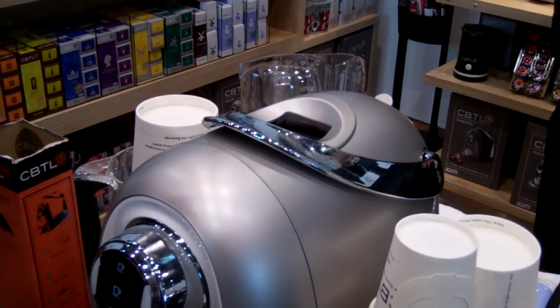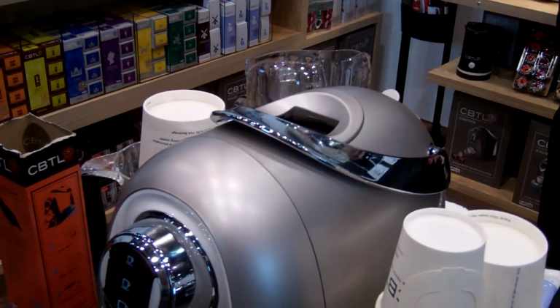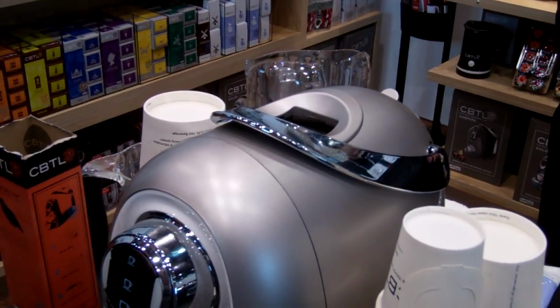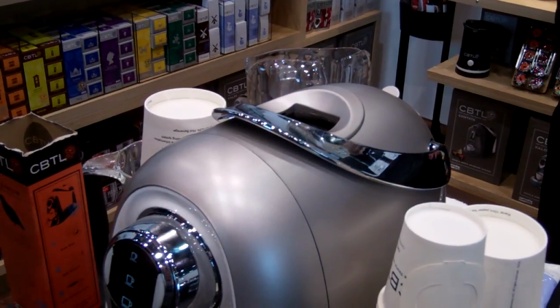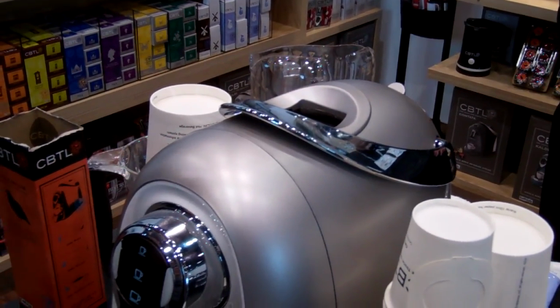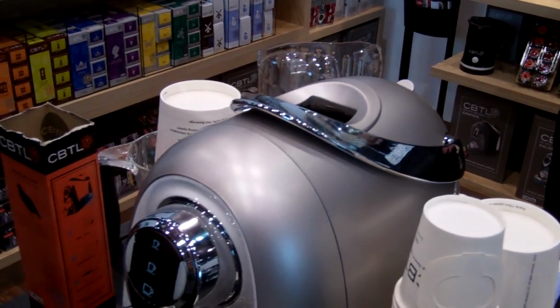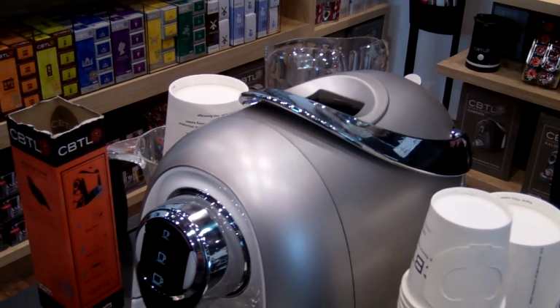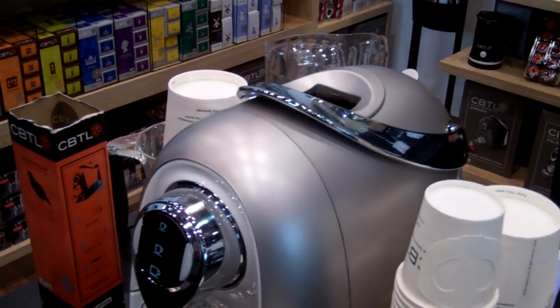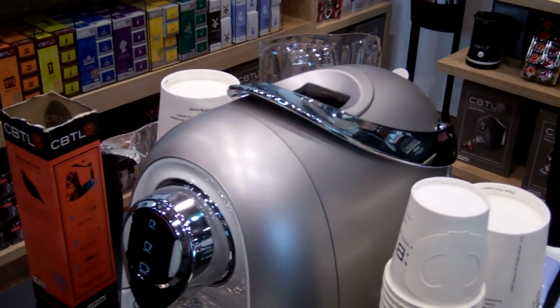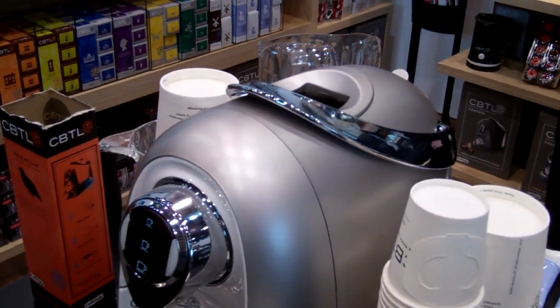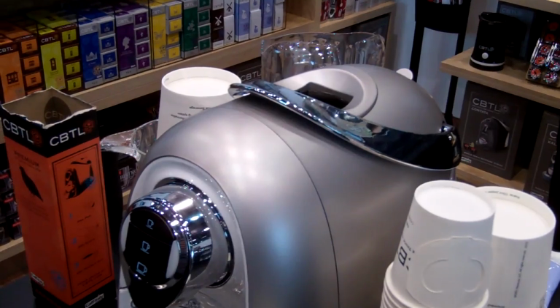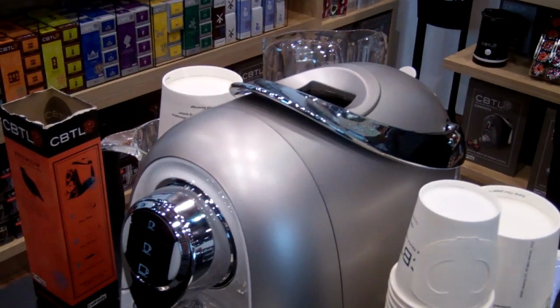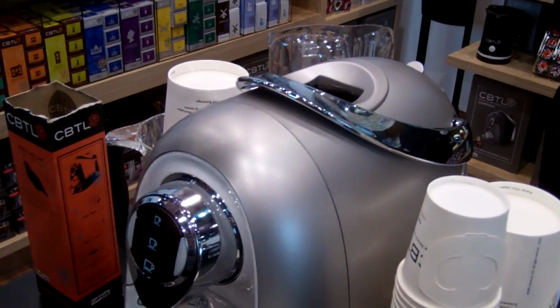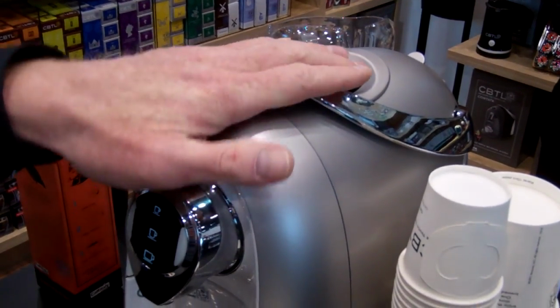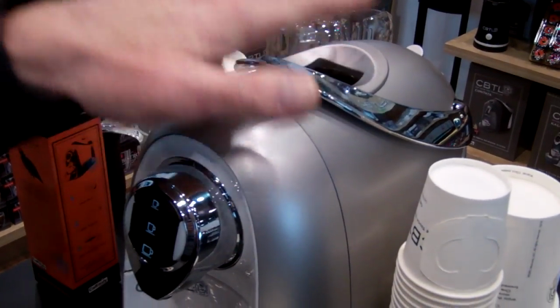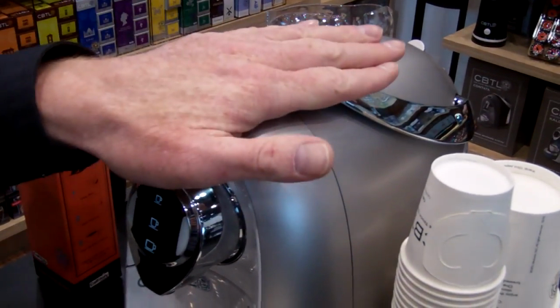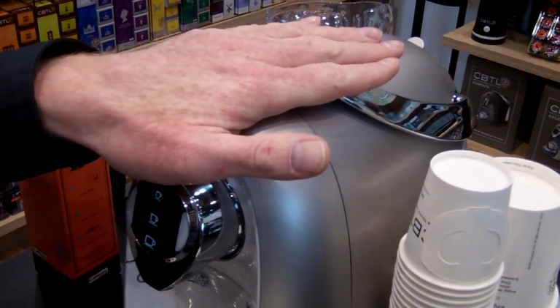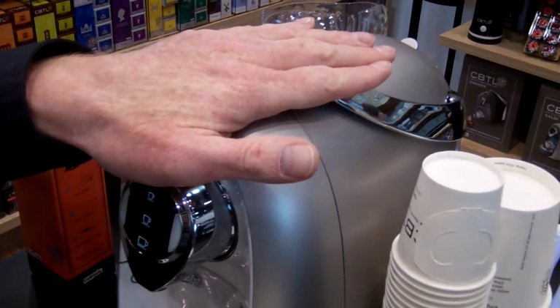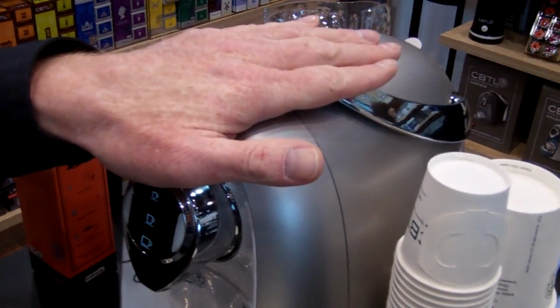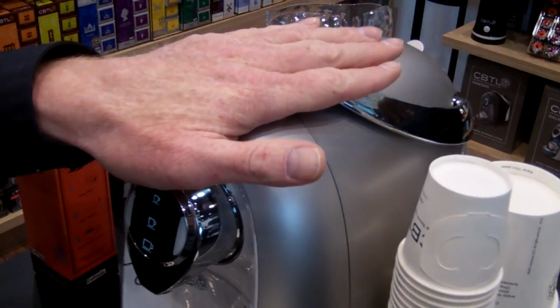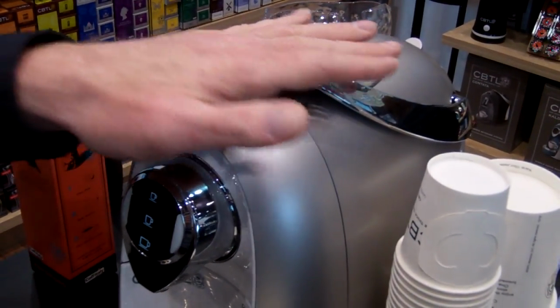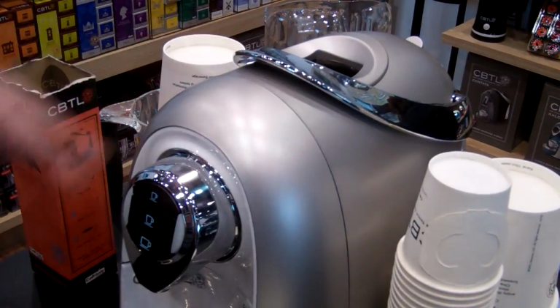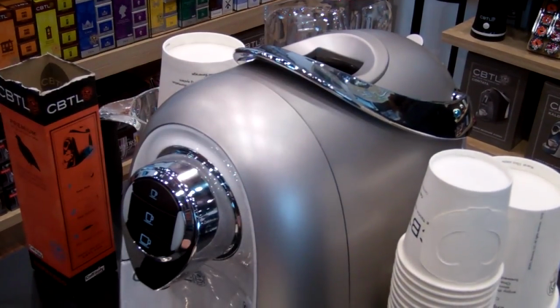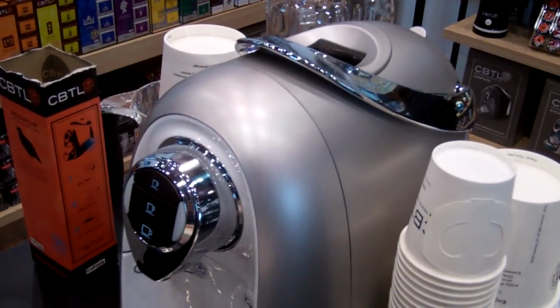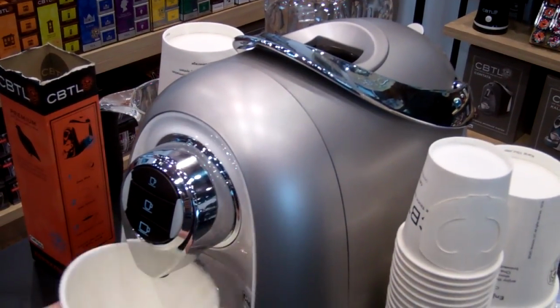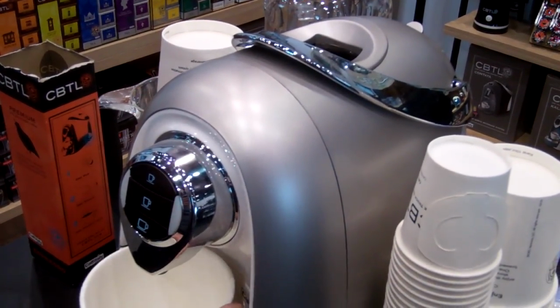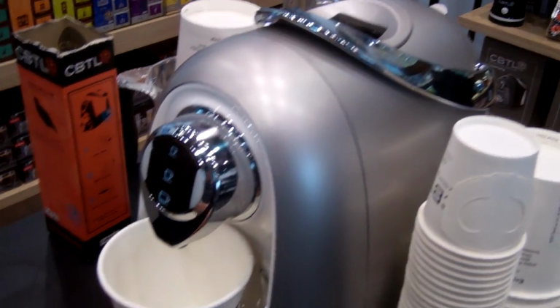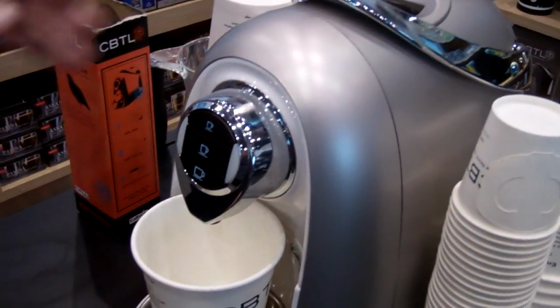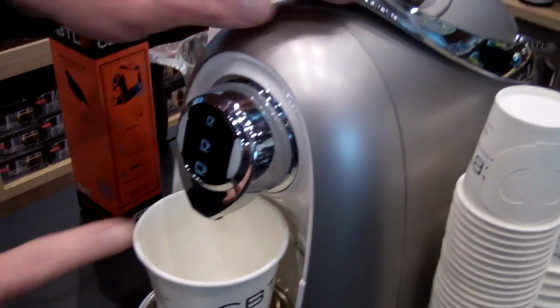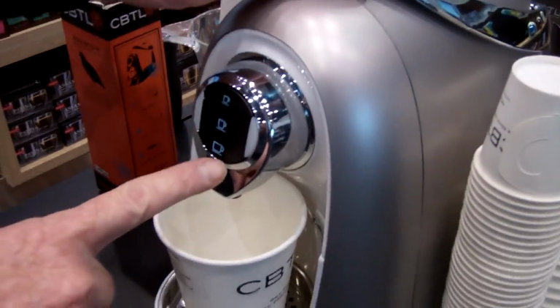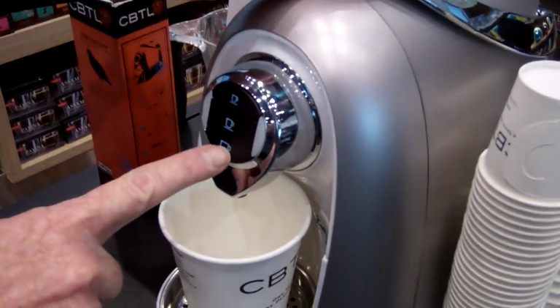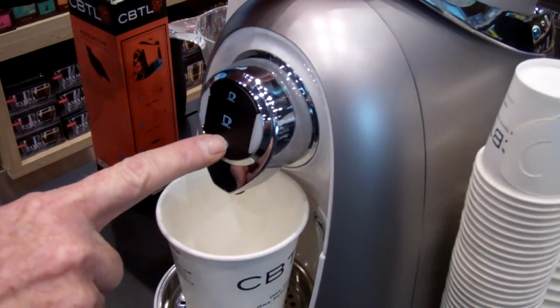What that means is you're getting the most extraction at 170 degrees on this machine. Just put your cup under there — it's this bottom button.